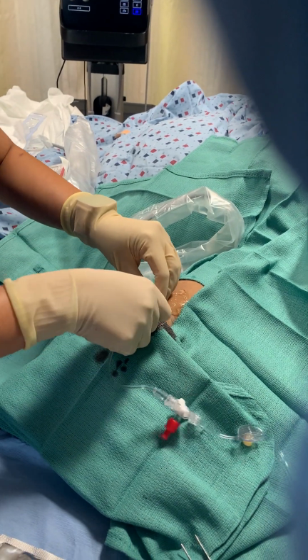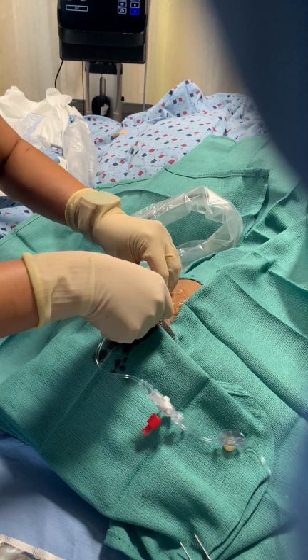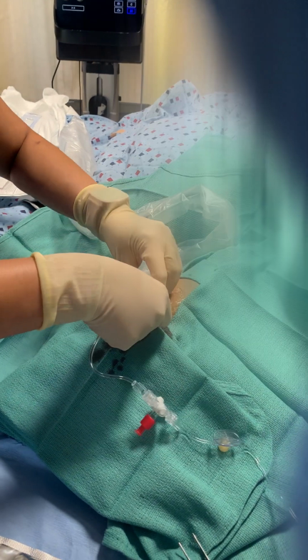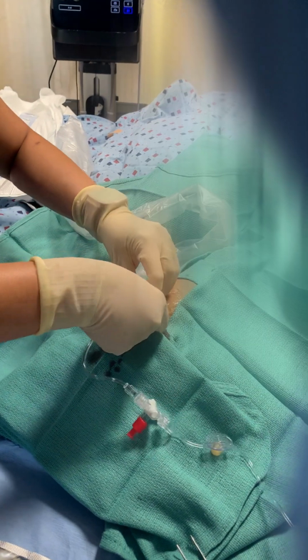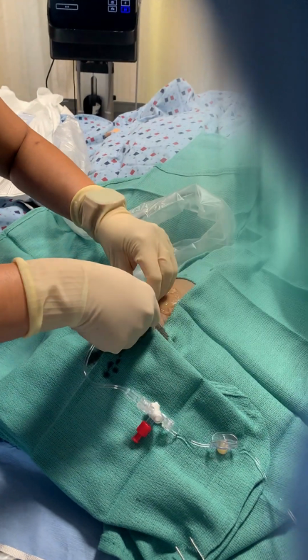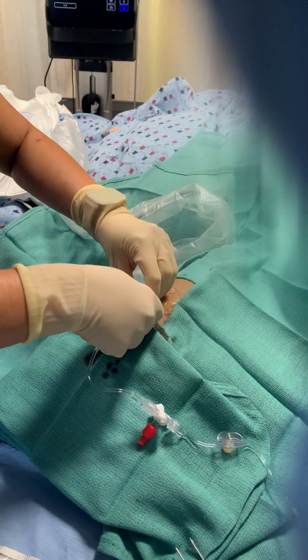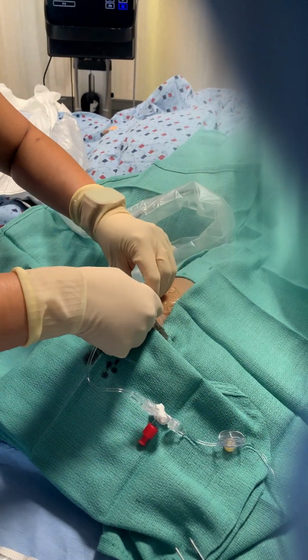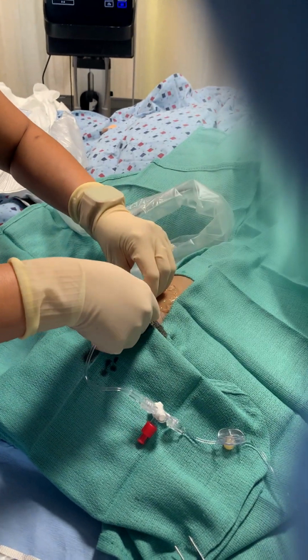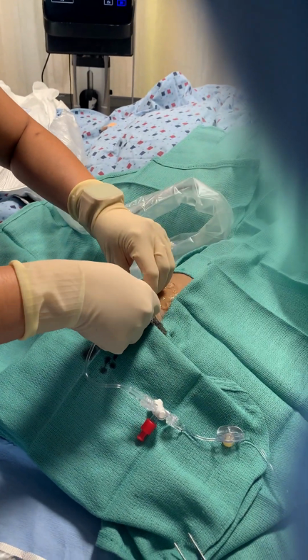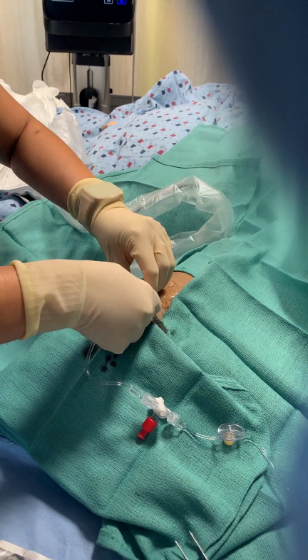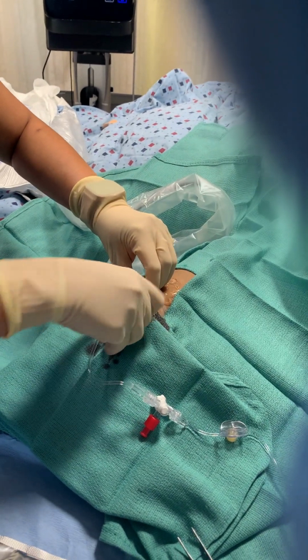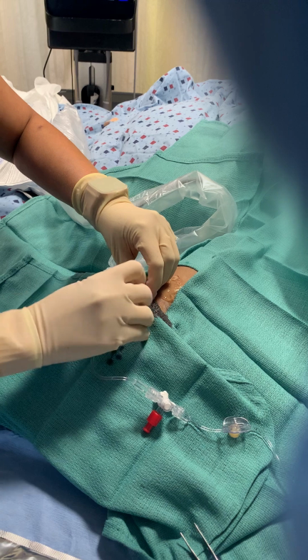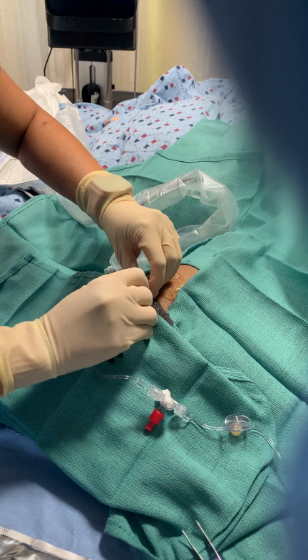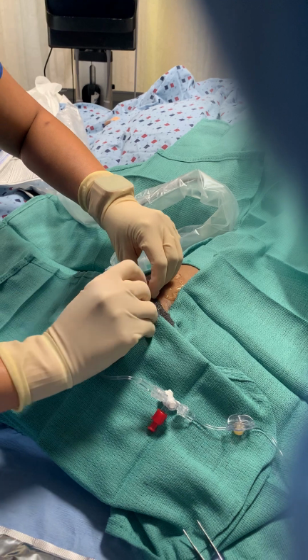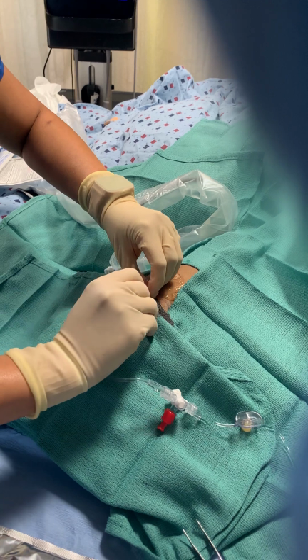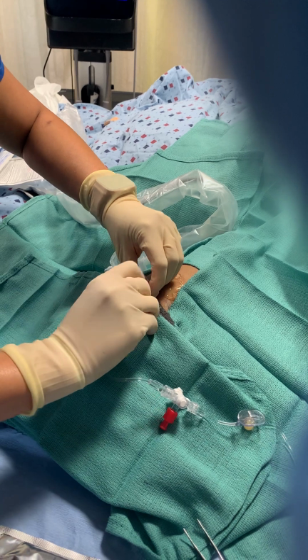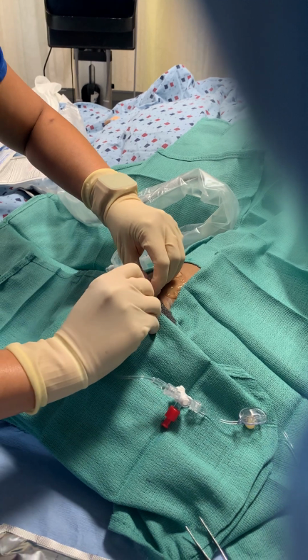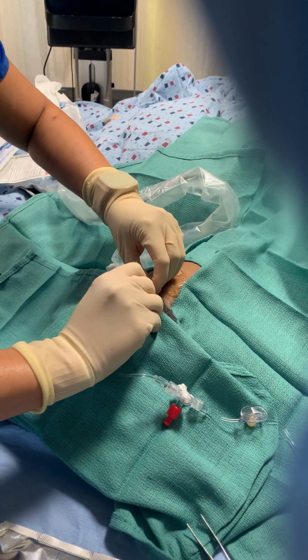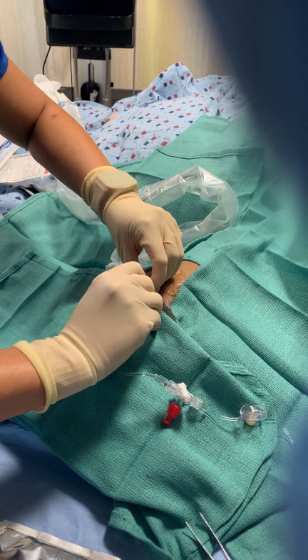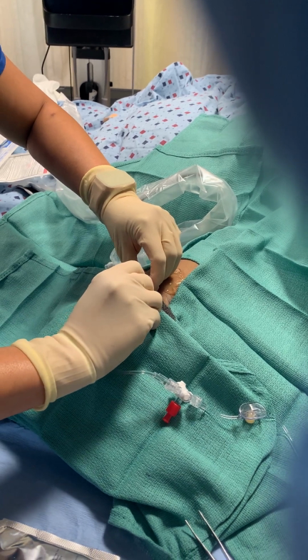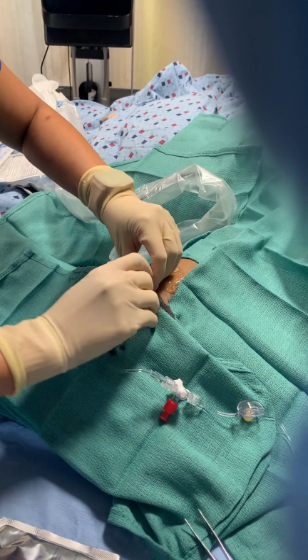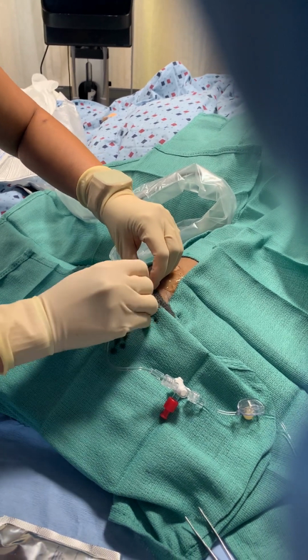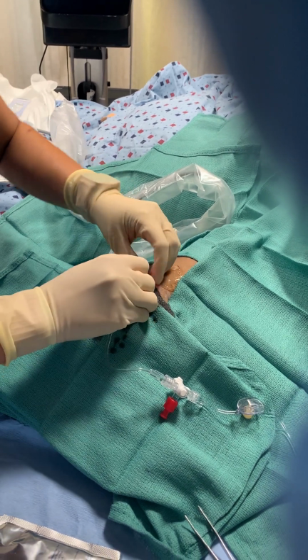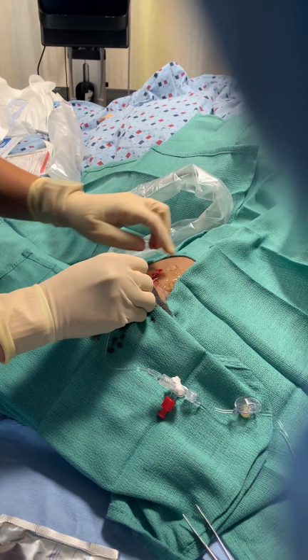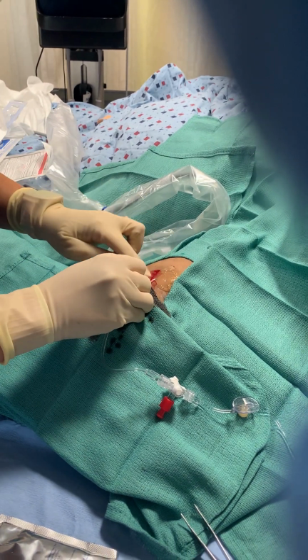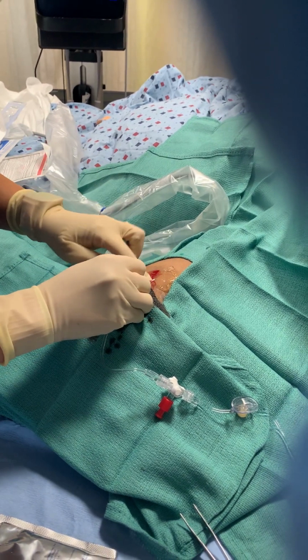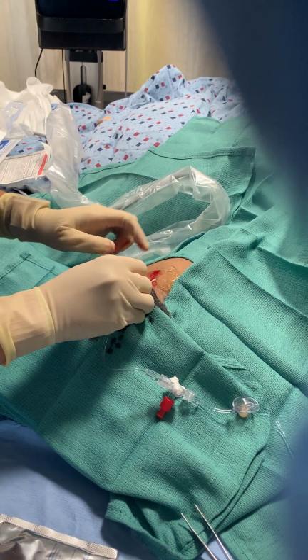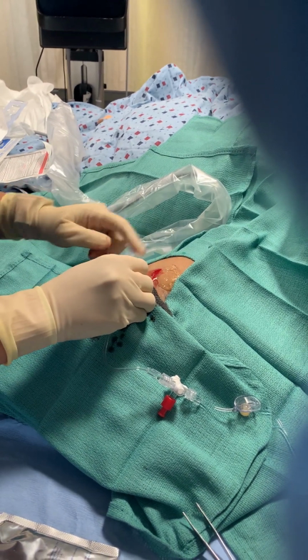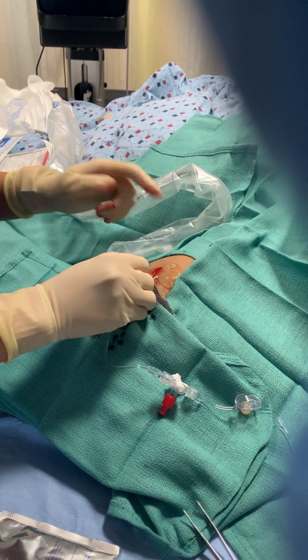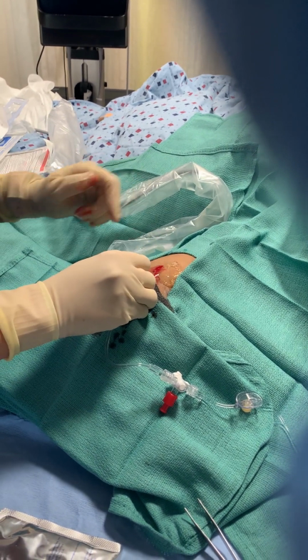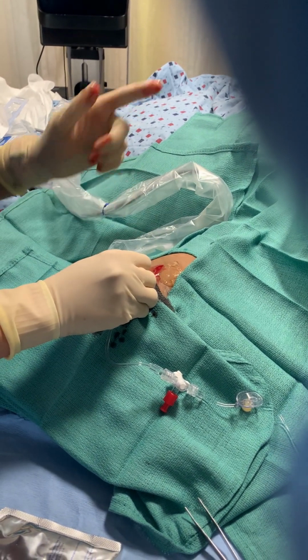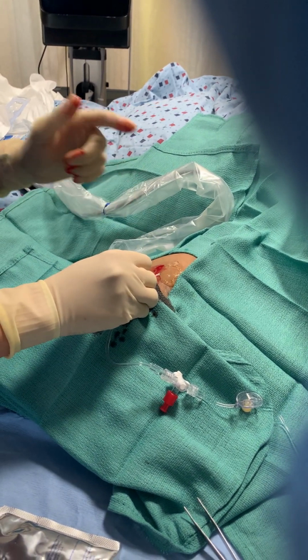That's how you do it. It's now connected and we're just going to stitch it up.